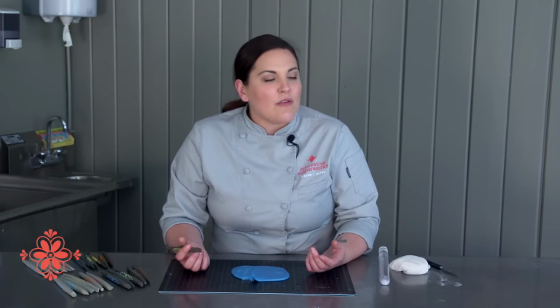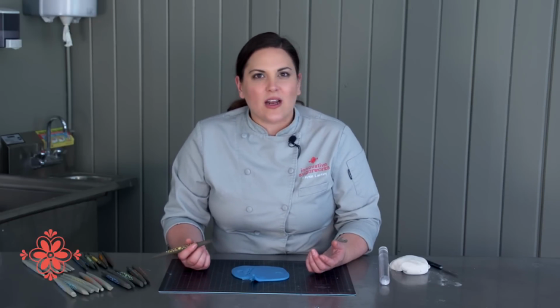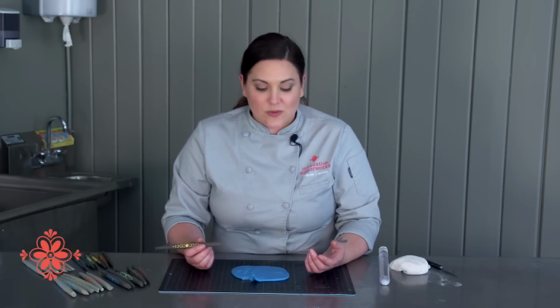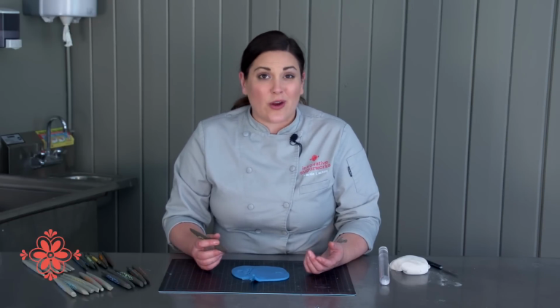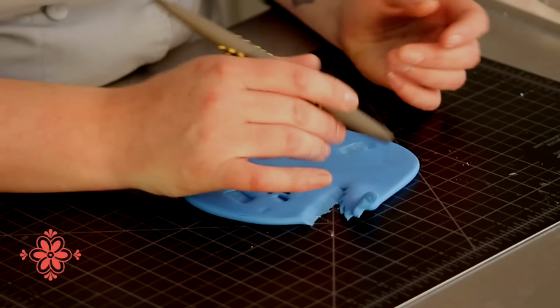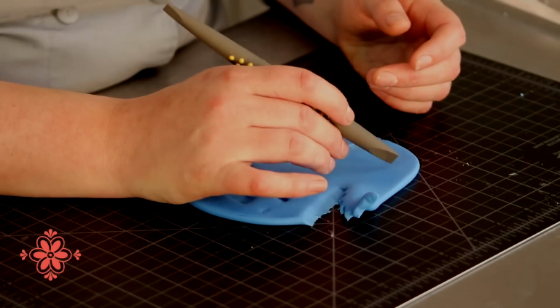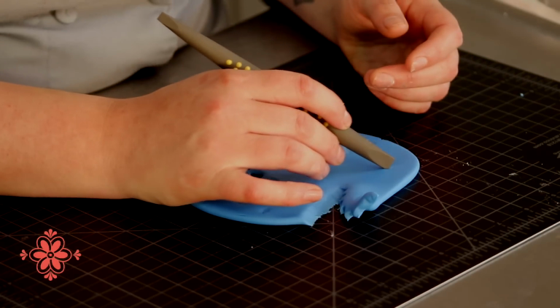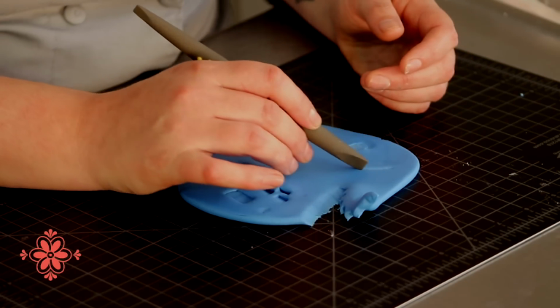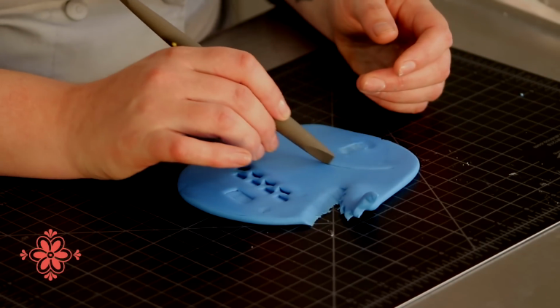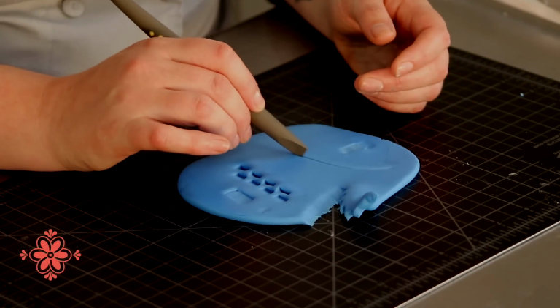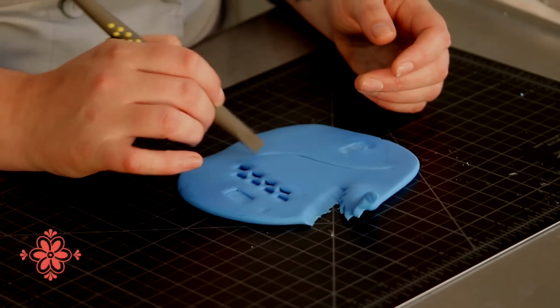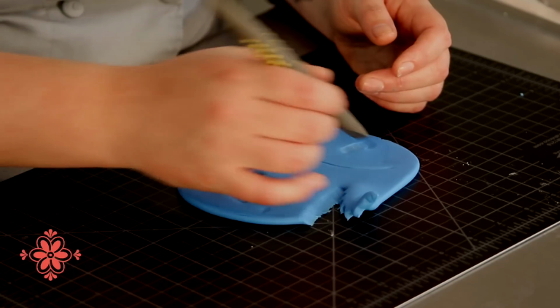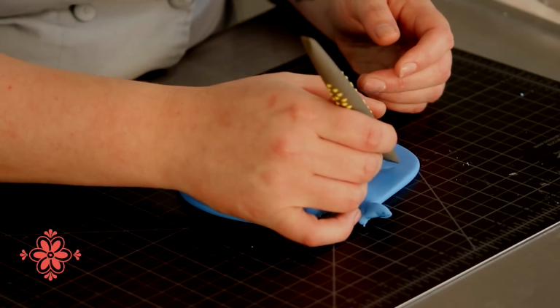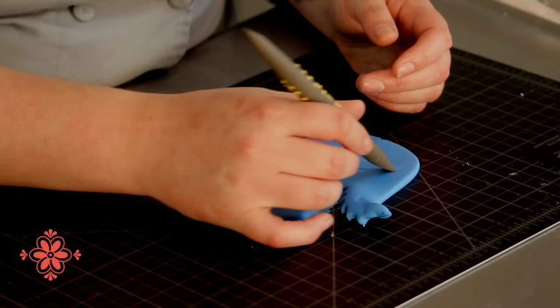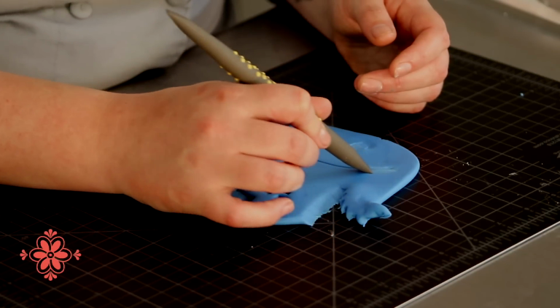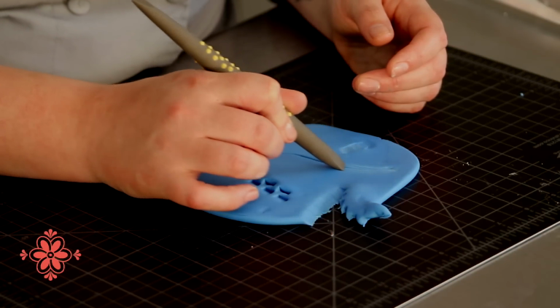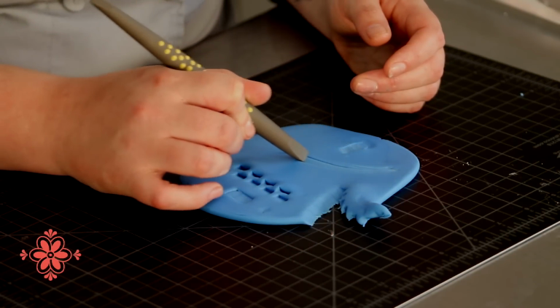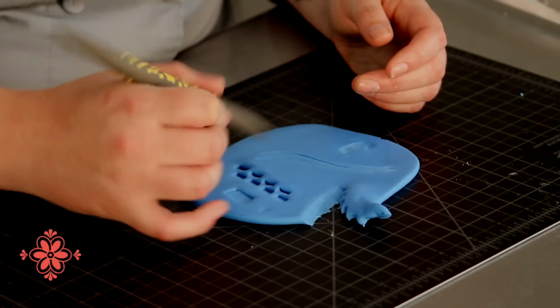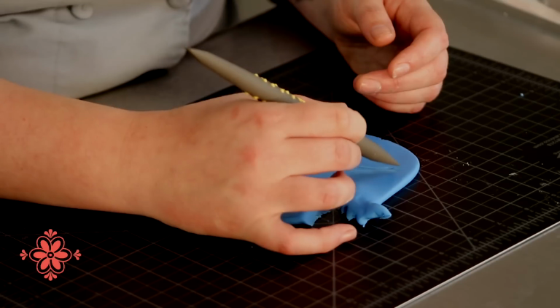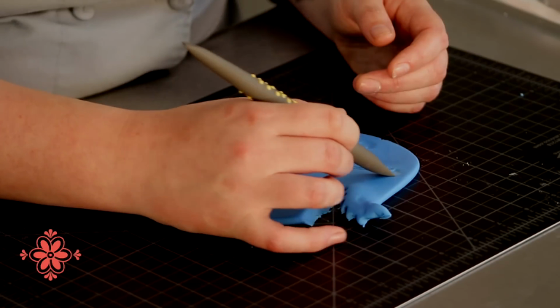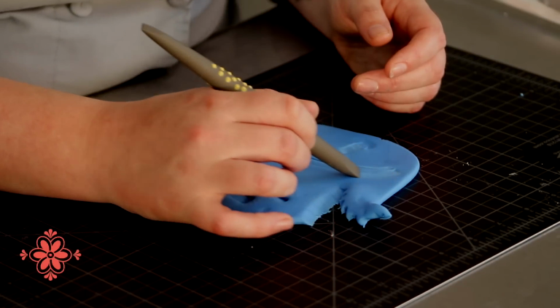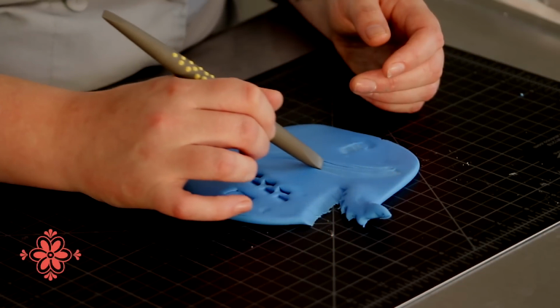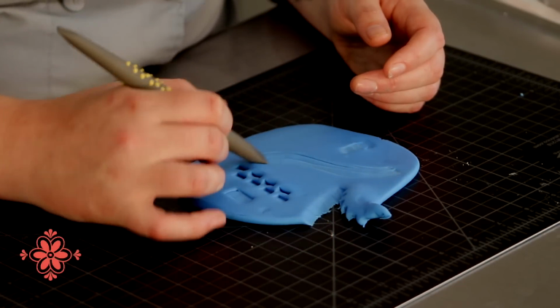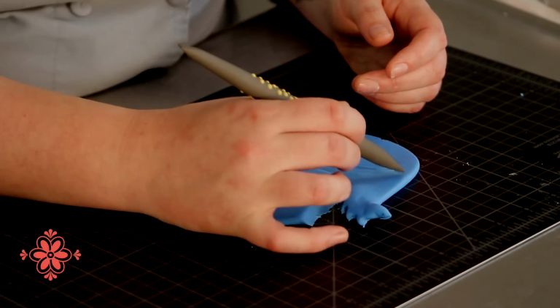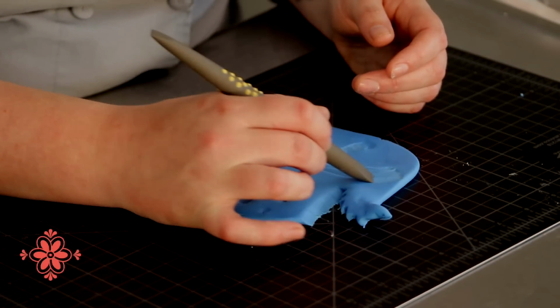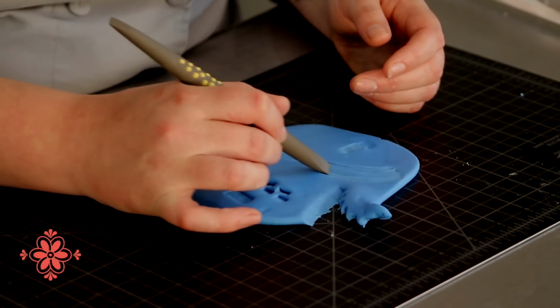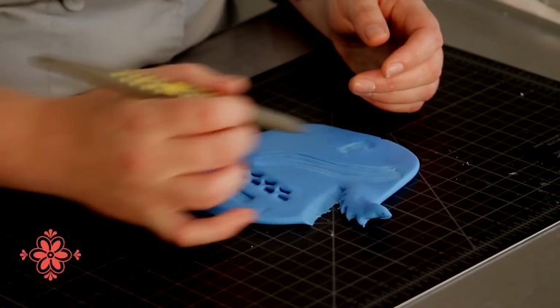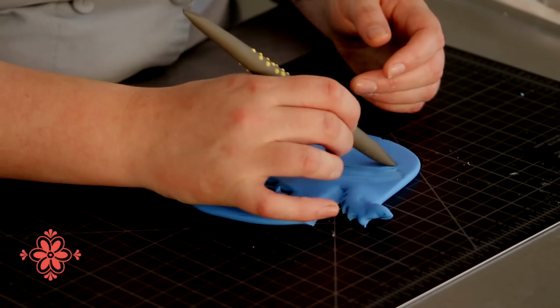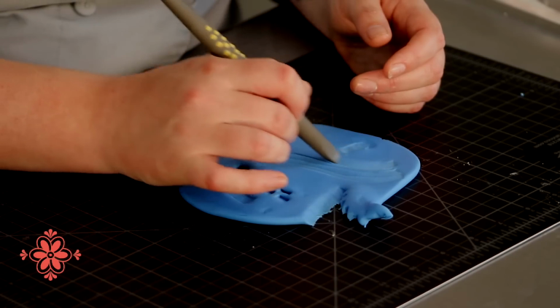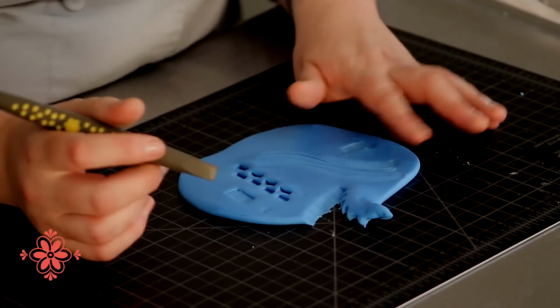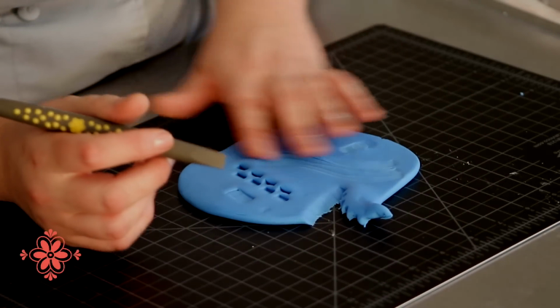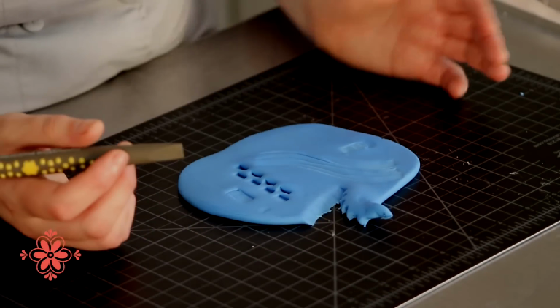I've also had a lot of success with this one for hair, because you can use that very tip just to get in there and then go in and kind of overlap it to get a soft line for hair and whatnot.